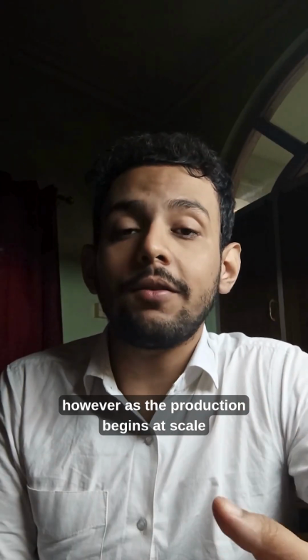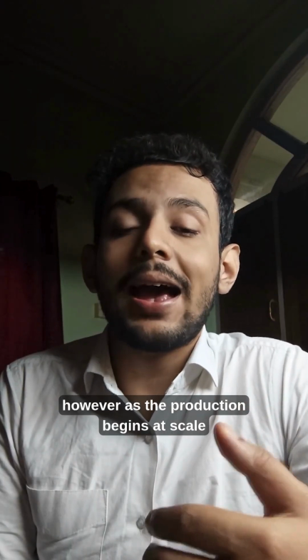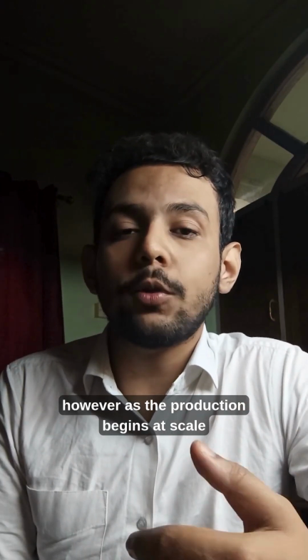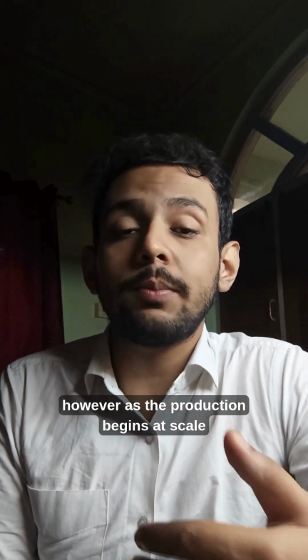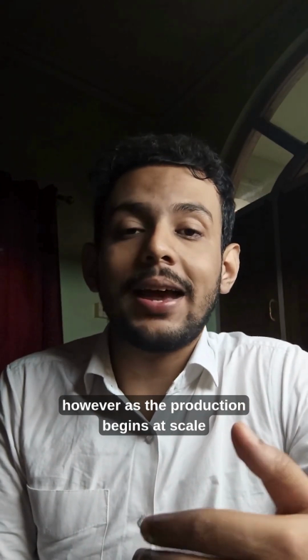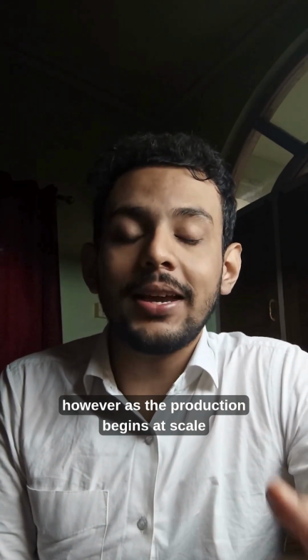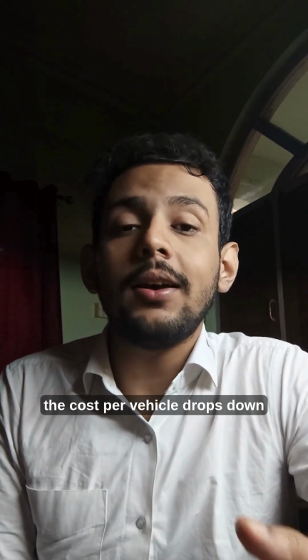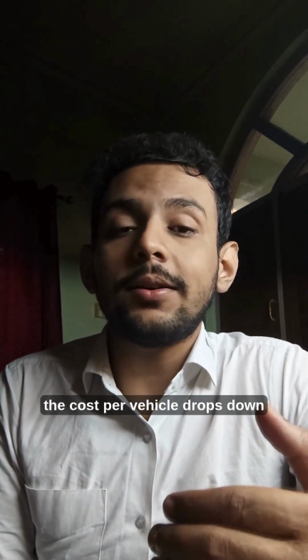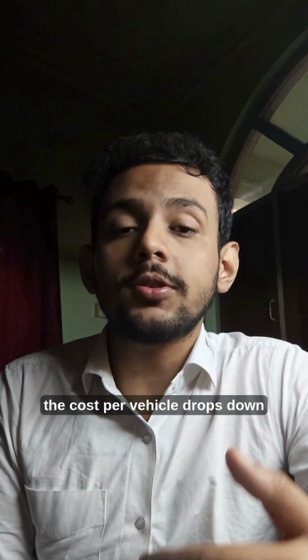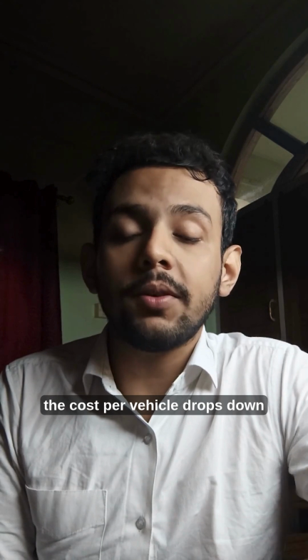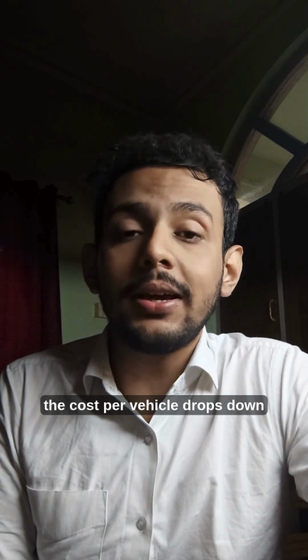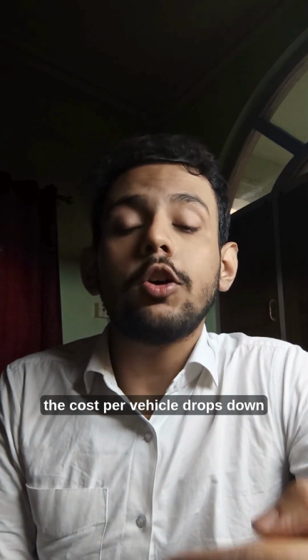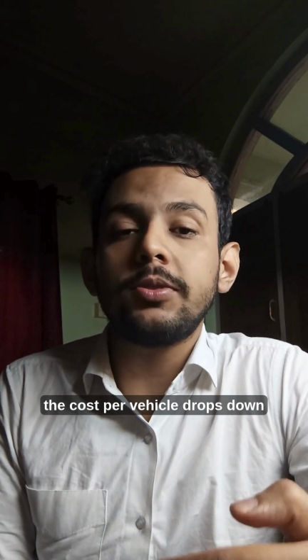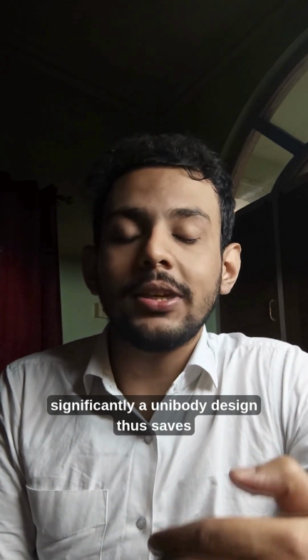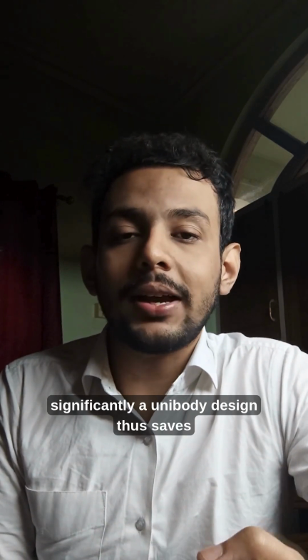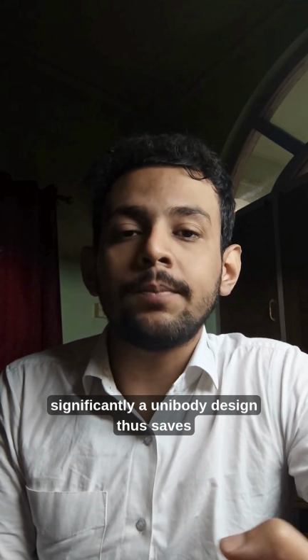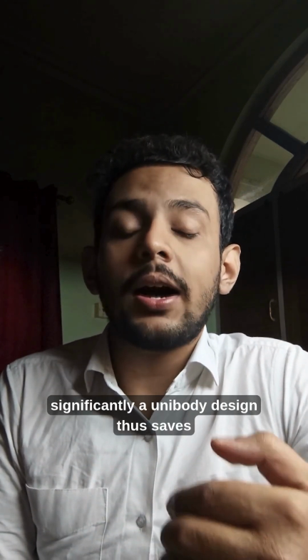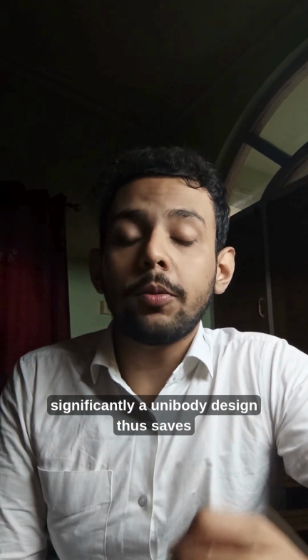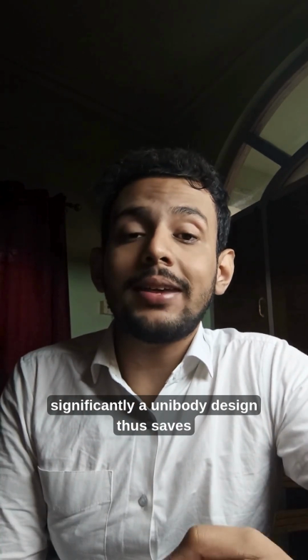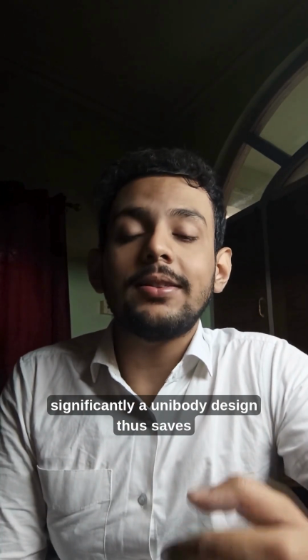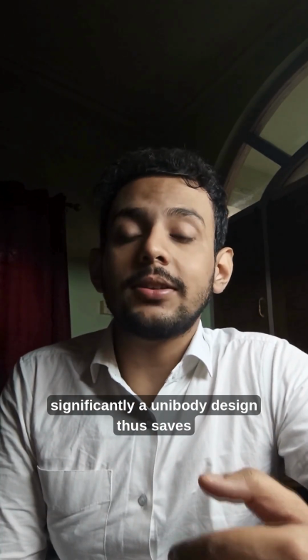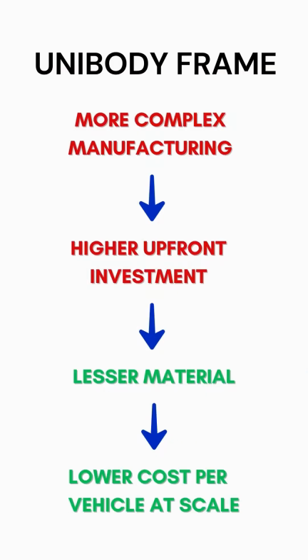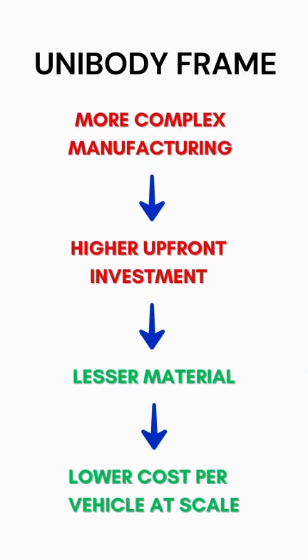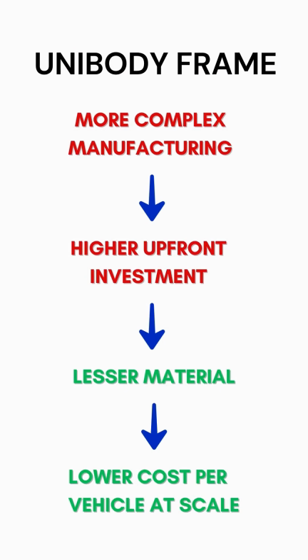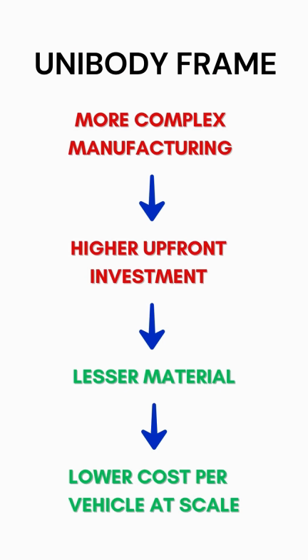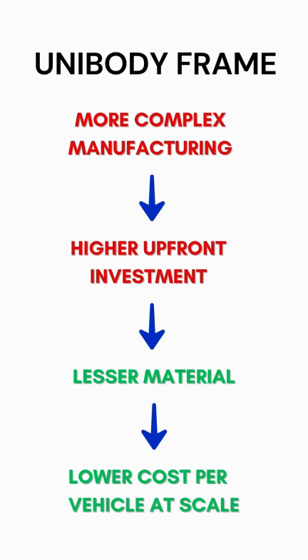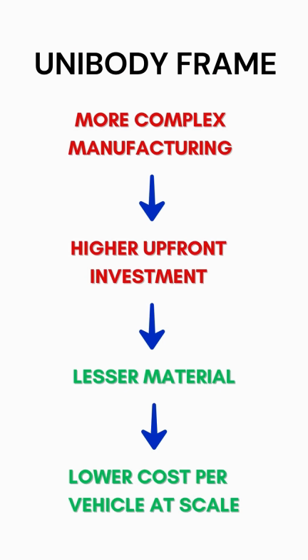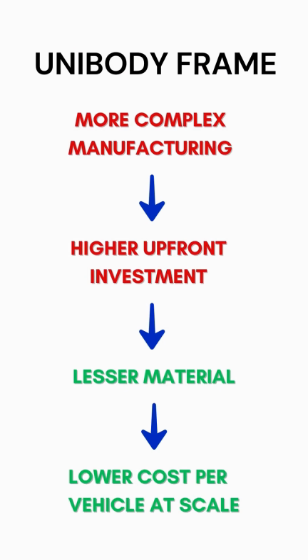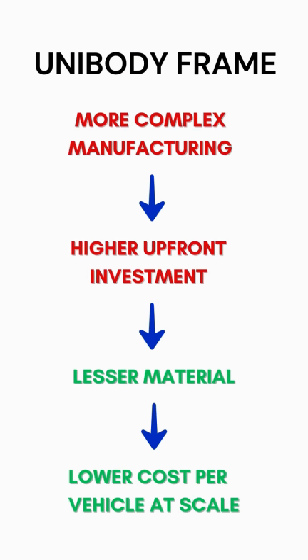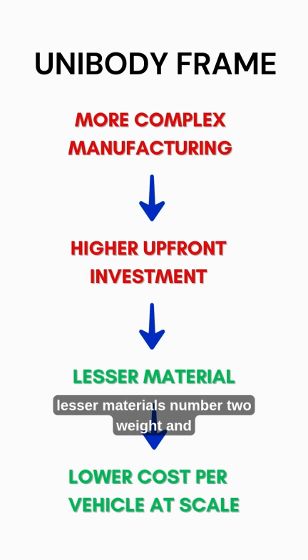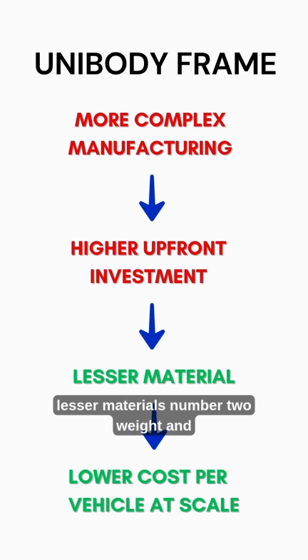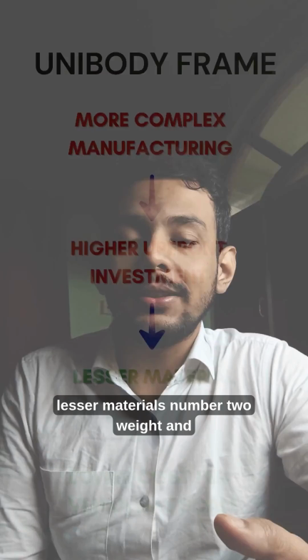However, as the production begins at scale, the cost per vehicle drops down significantly. A unibody design thus saves money for the car maker in the long run while also requiring lesser materials.